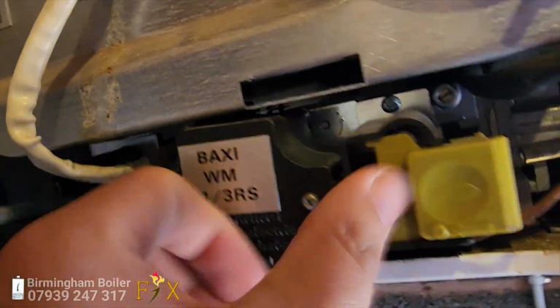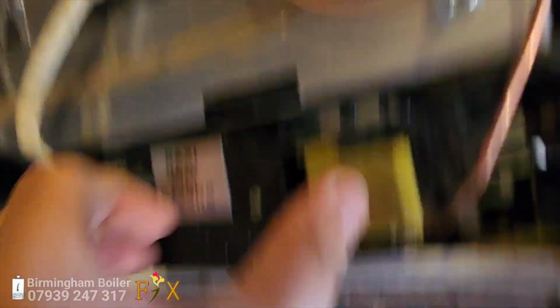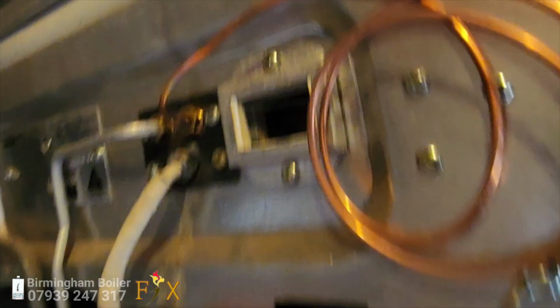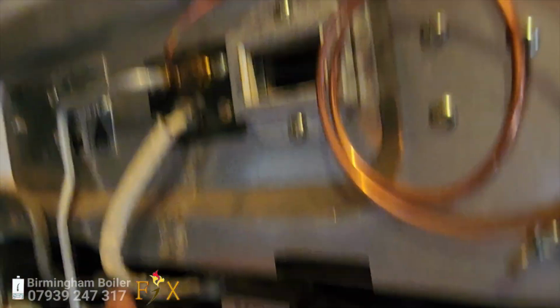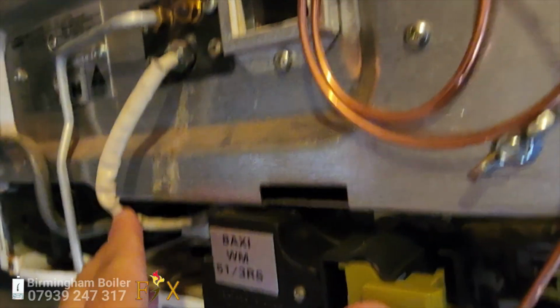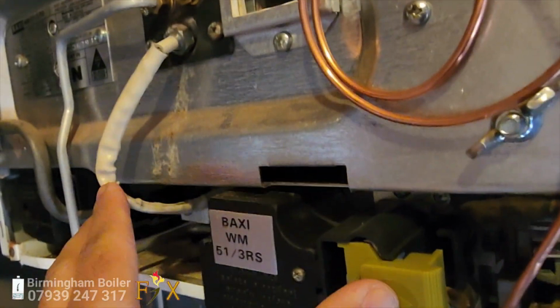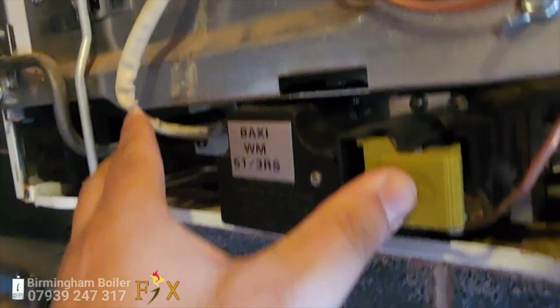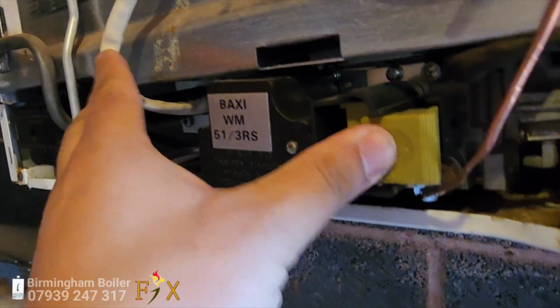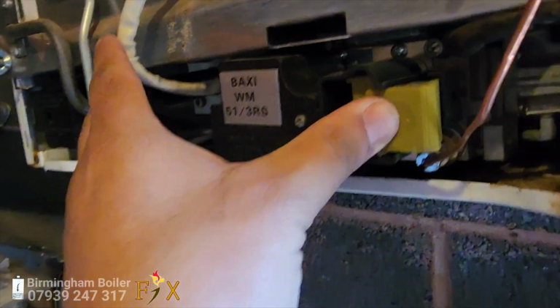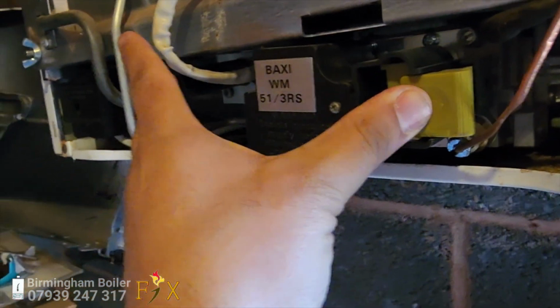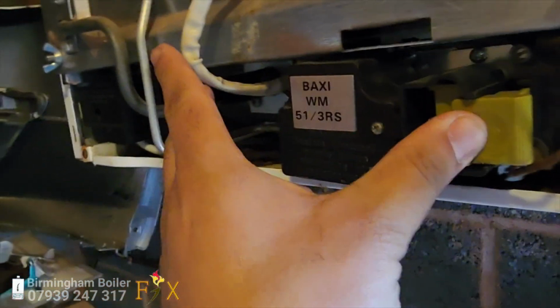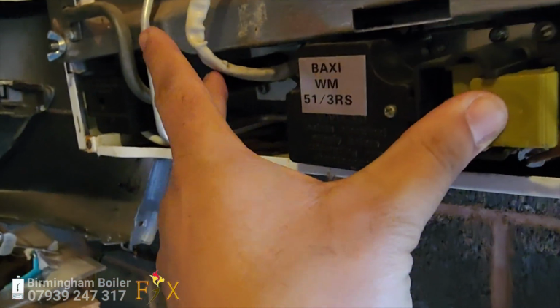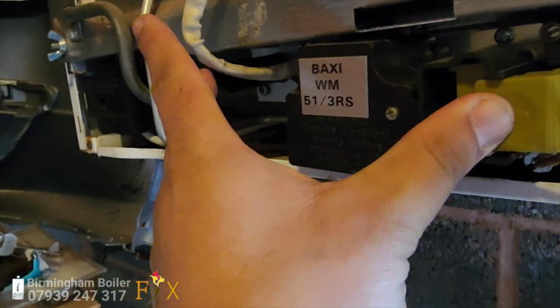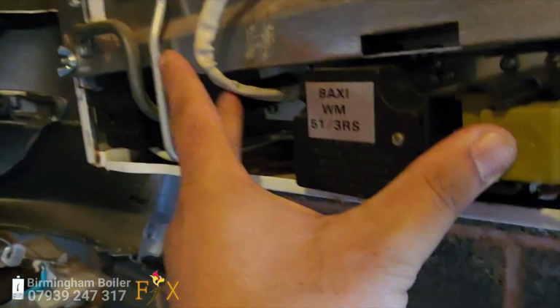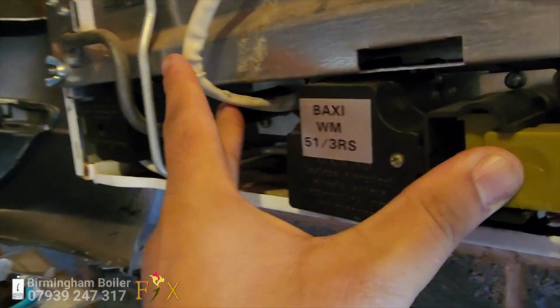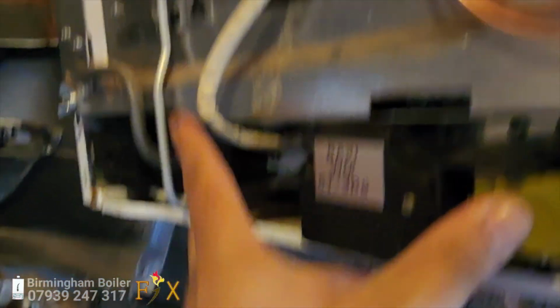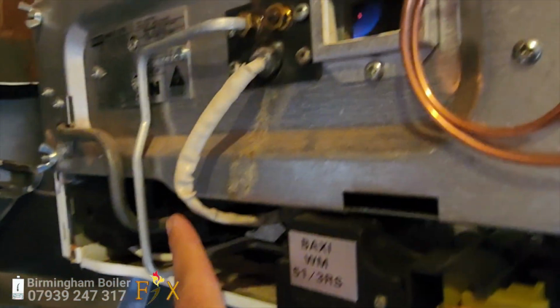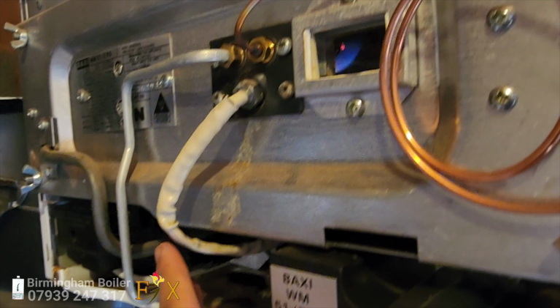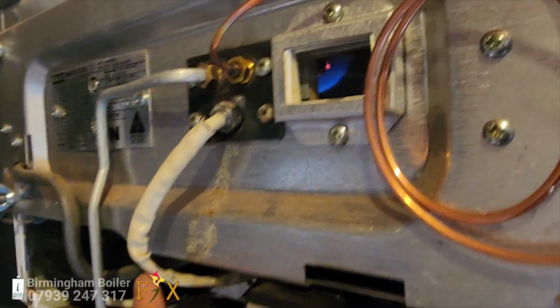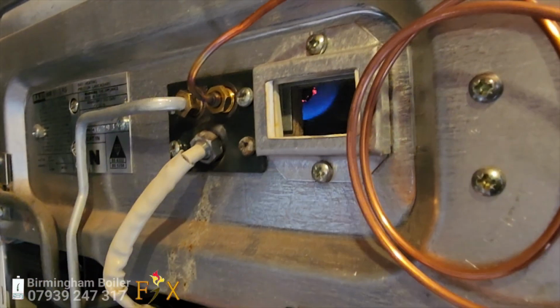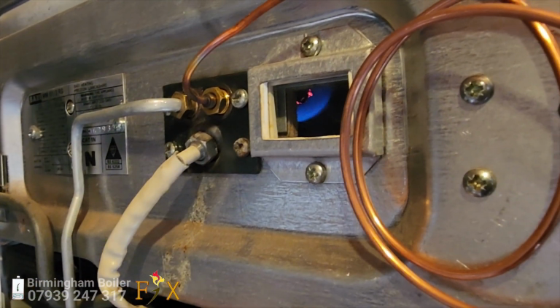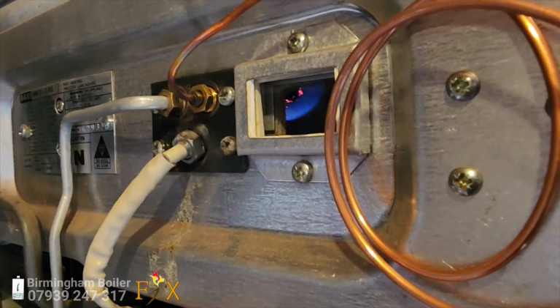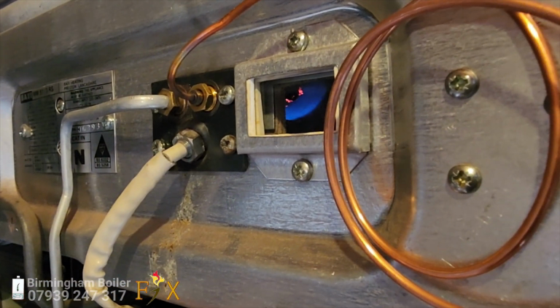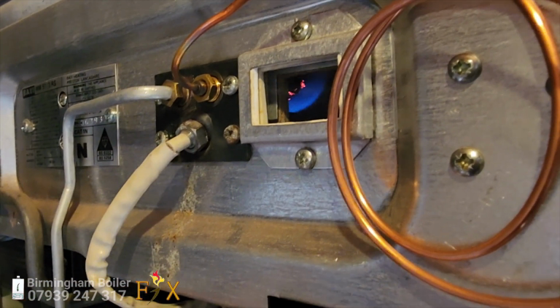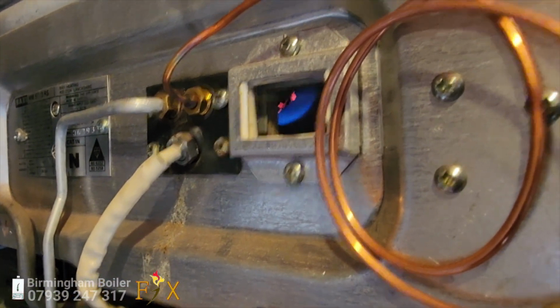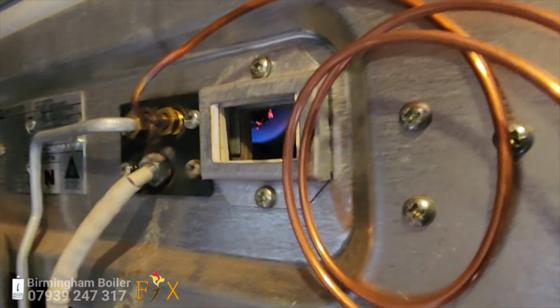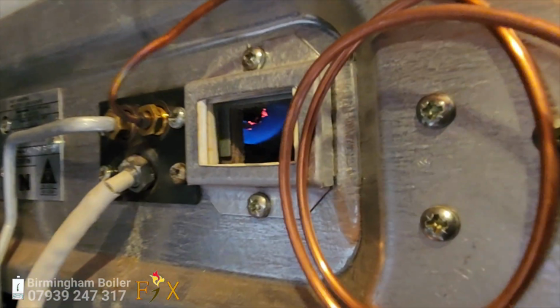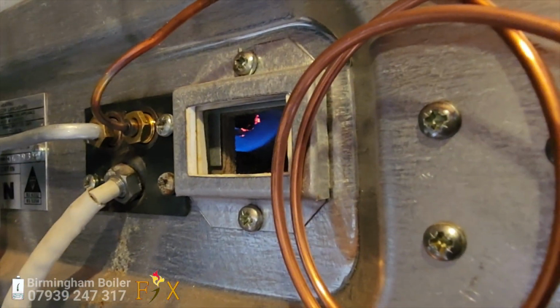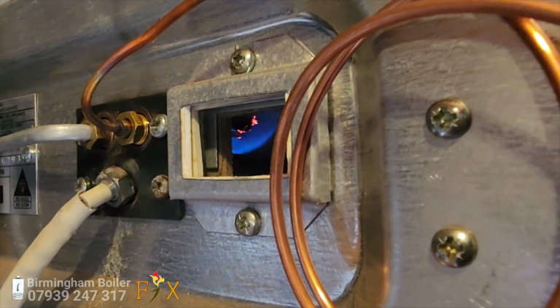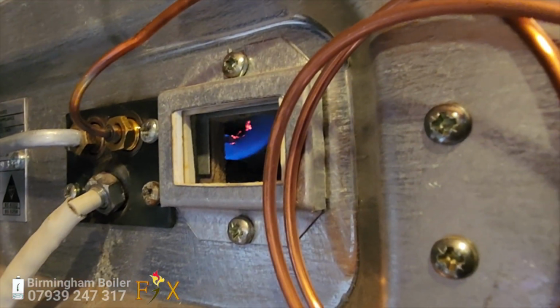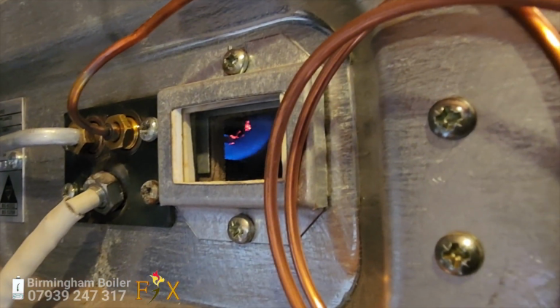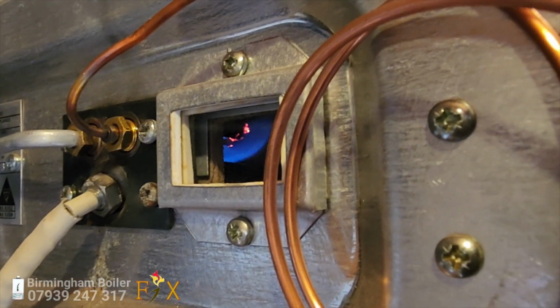Hi guys, welcome to Birmingham Bowl FX. Nice to have a look at this Baxi. It's very old. It's not holding pilot, so we're going to have a pilot flame issue. We're going to sort that out.